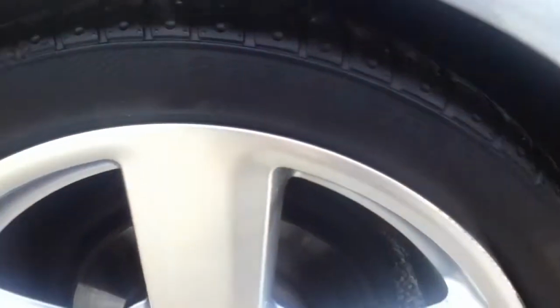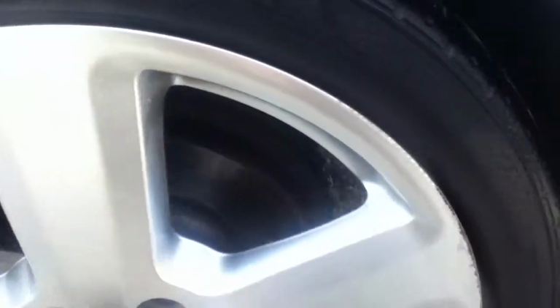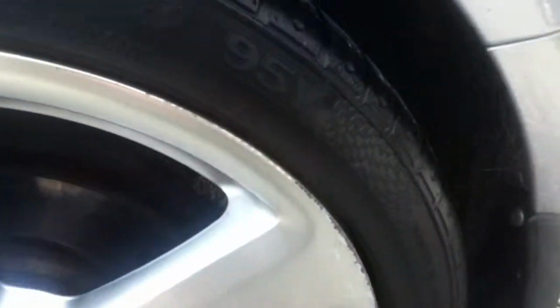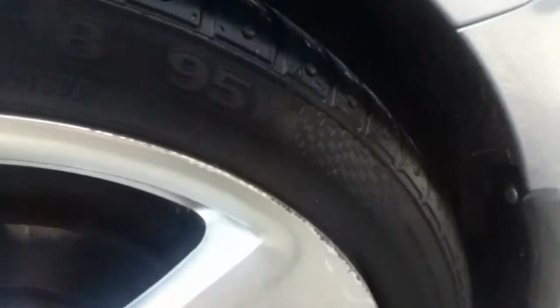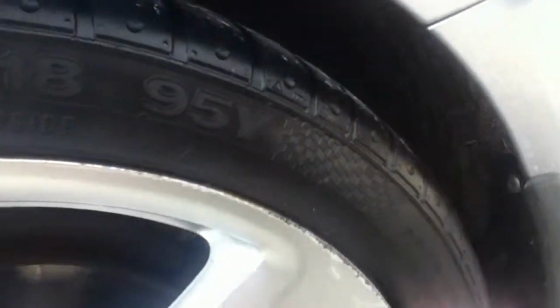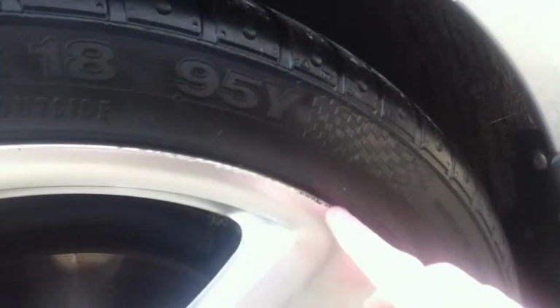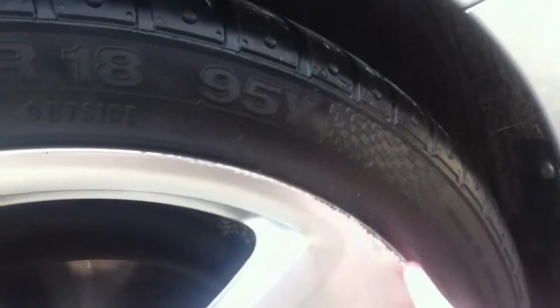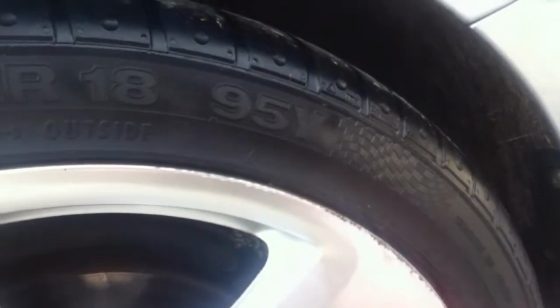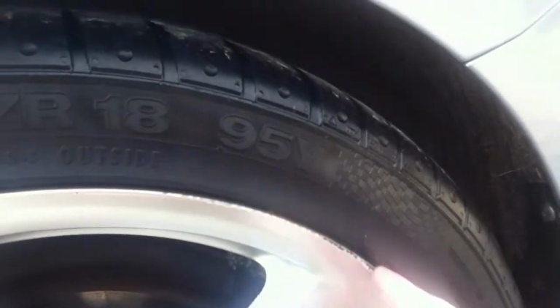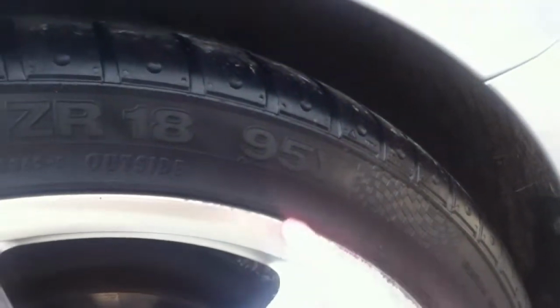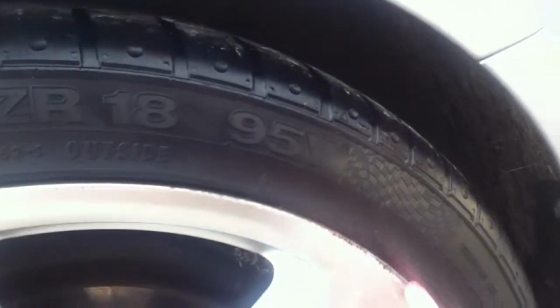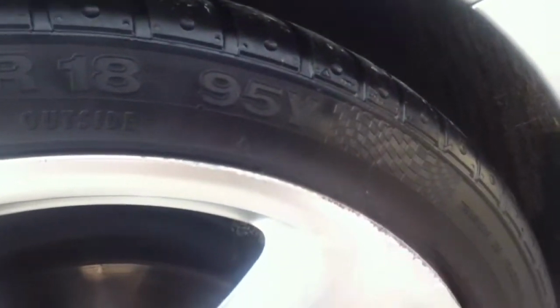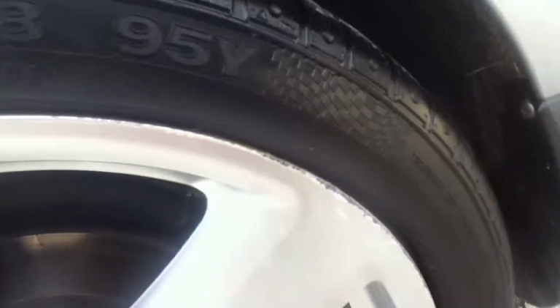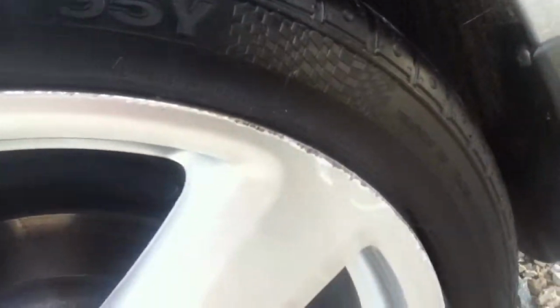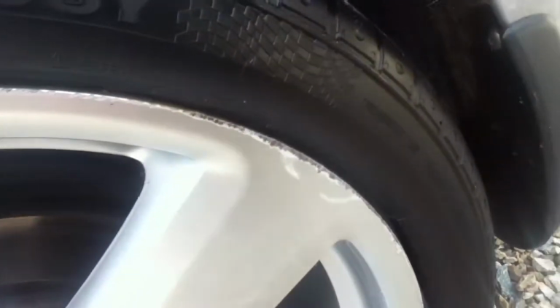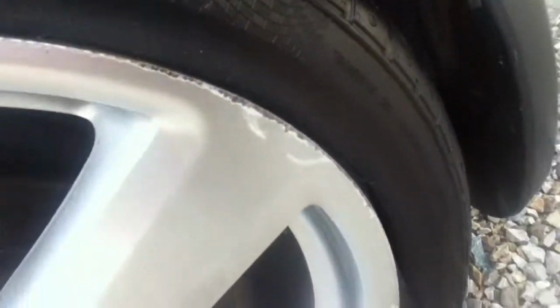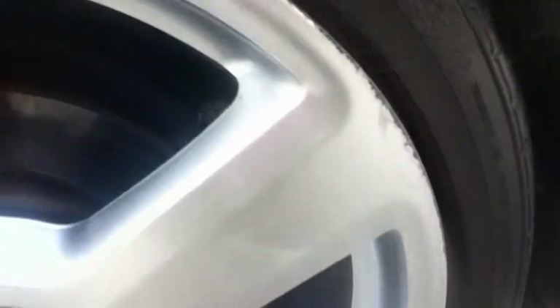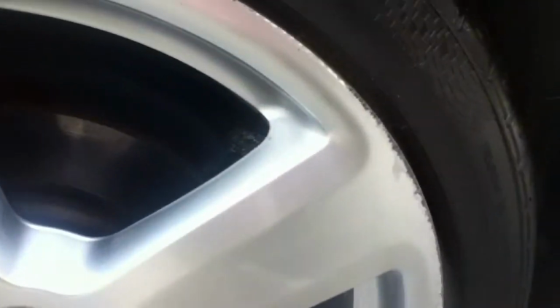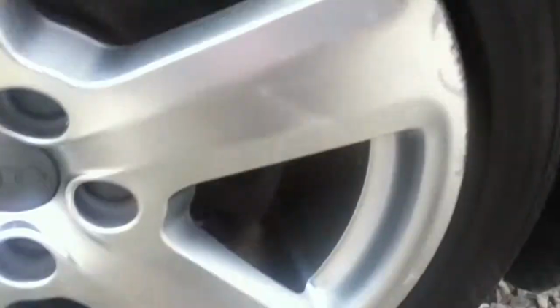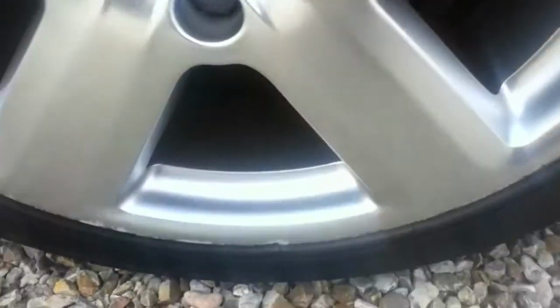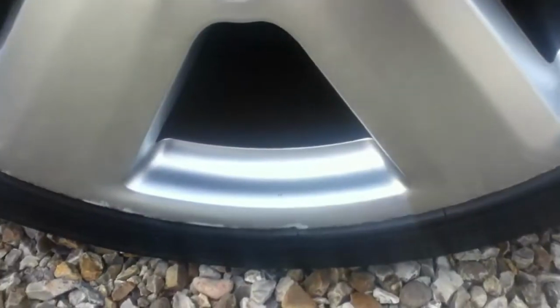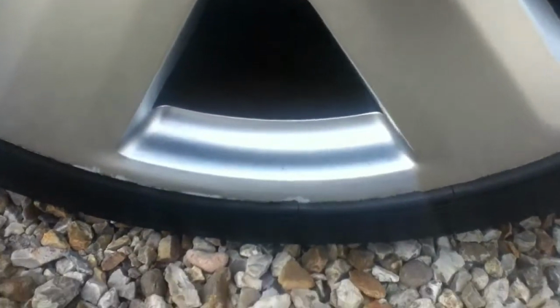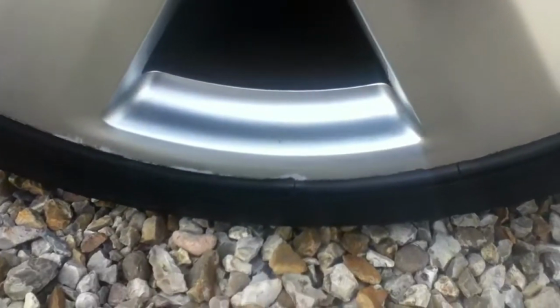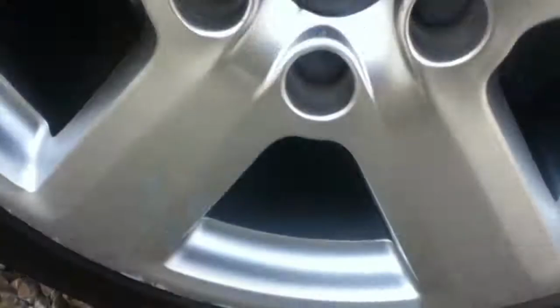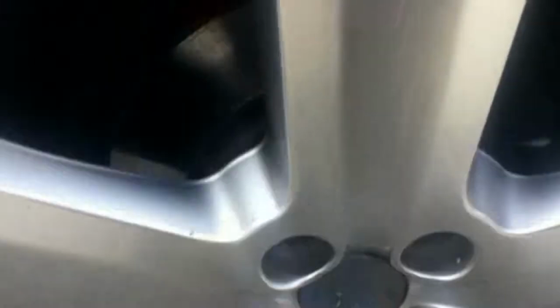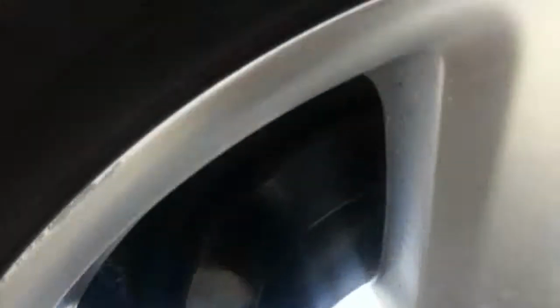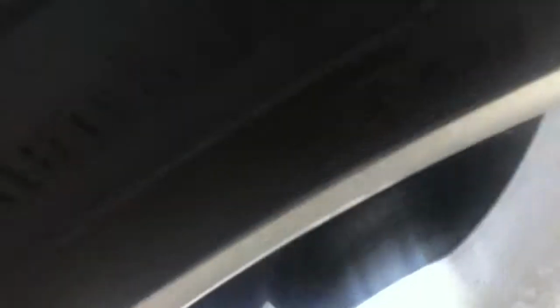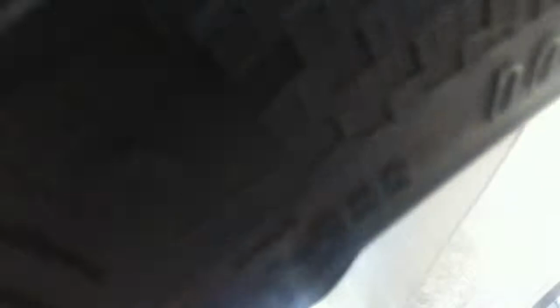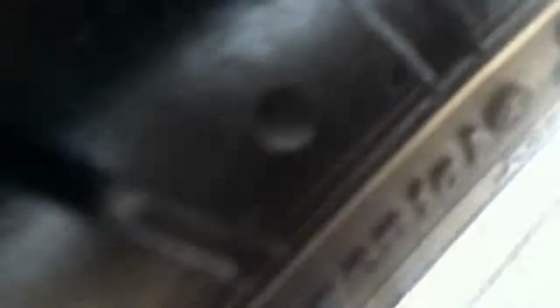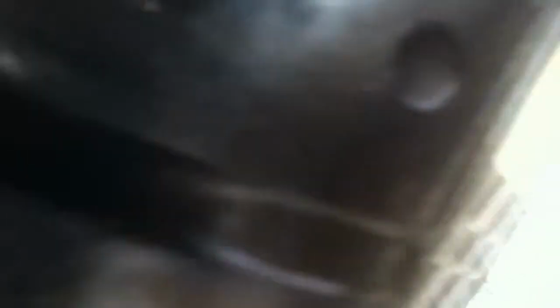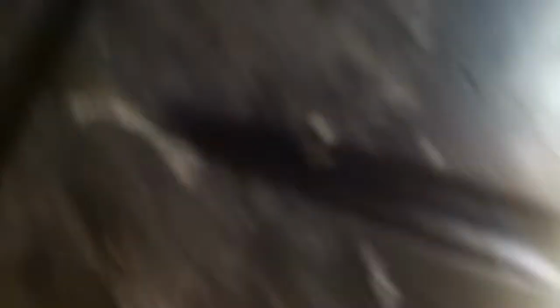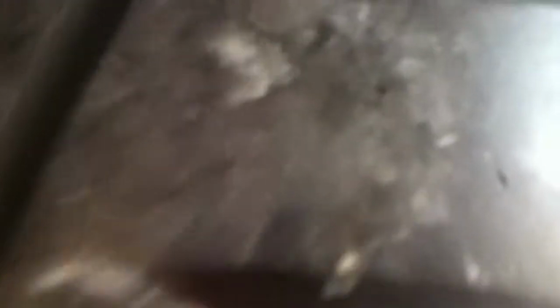We can see some kerb markings here and here, but the tyre is in good condition.